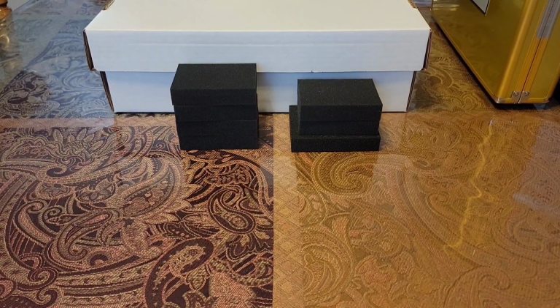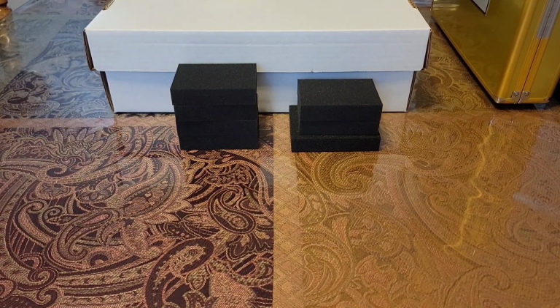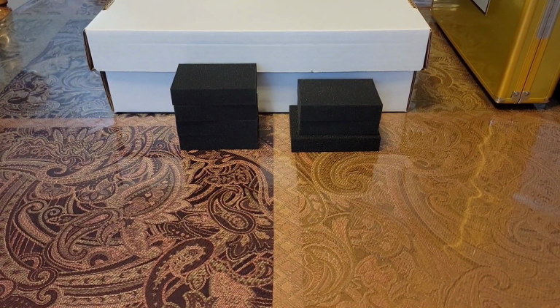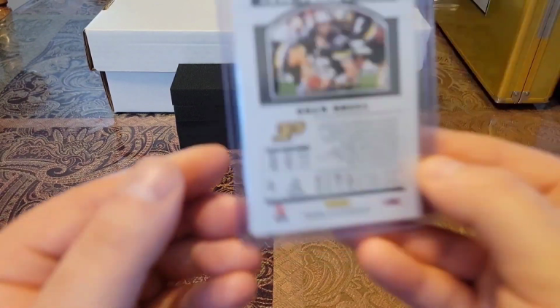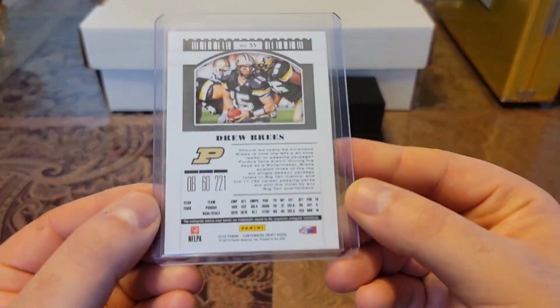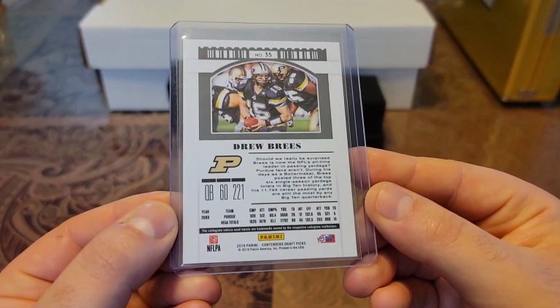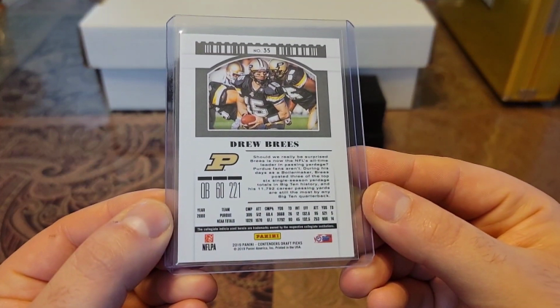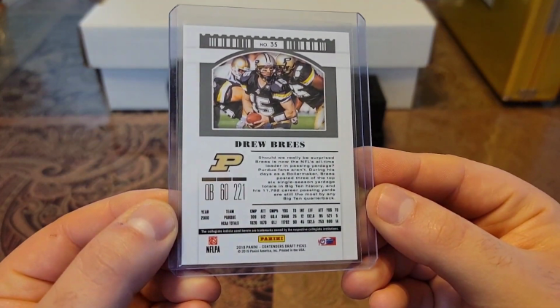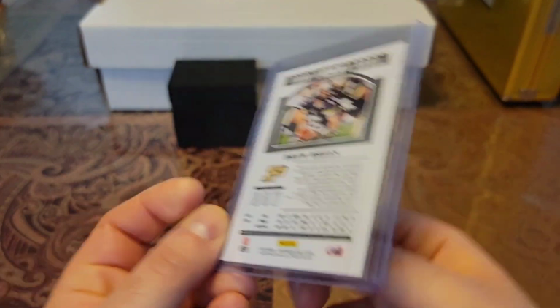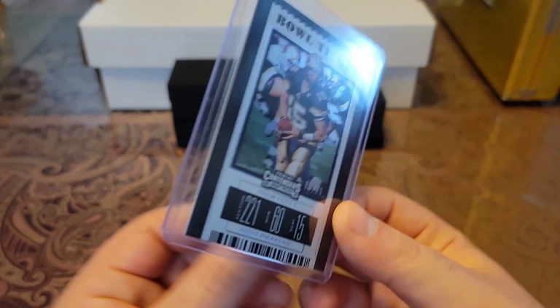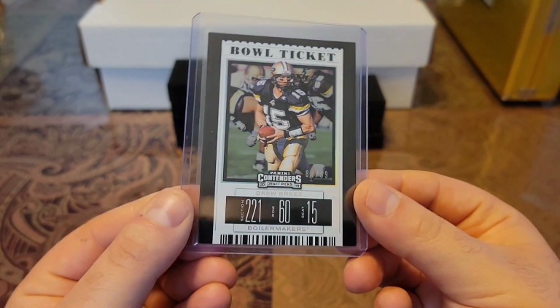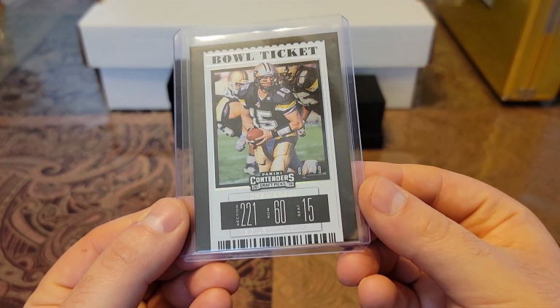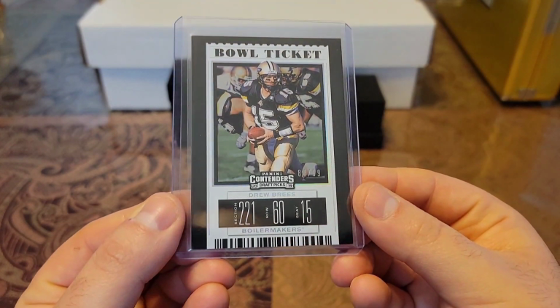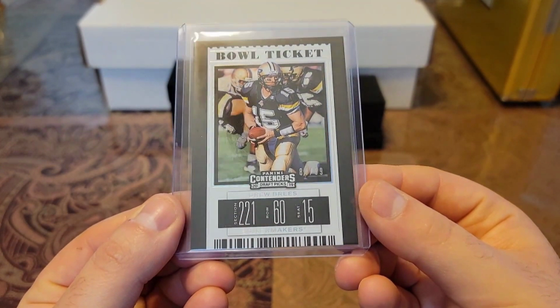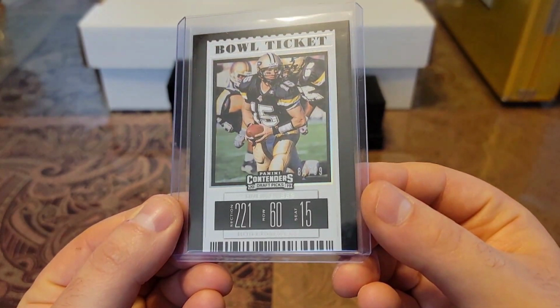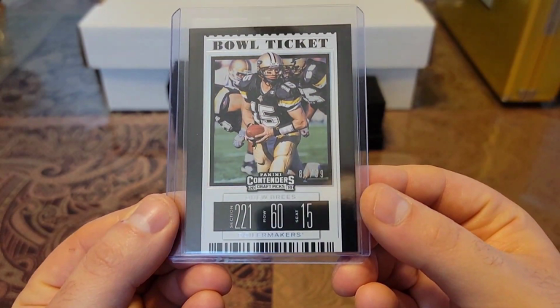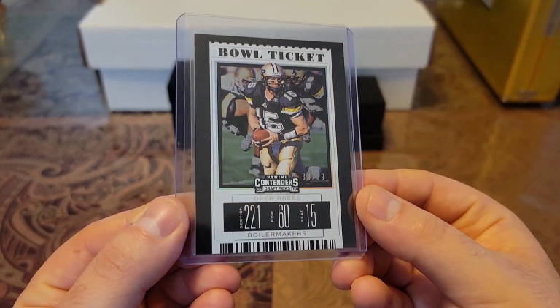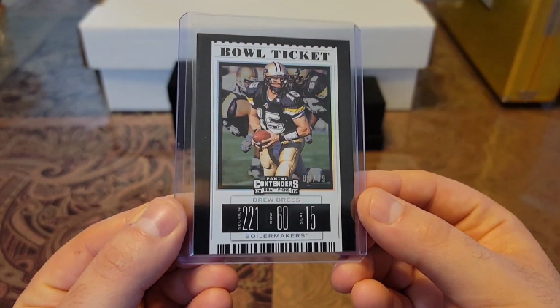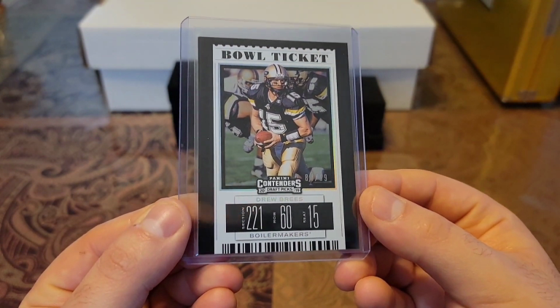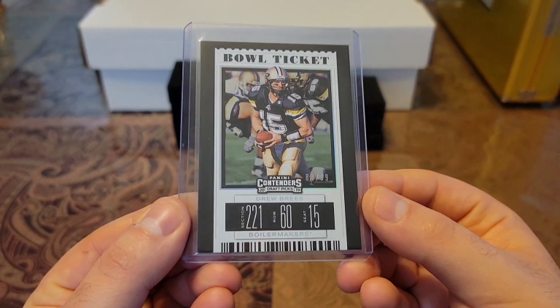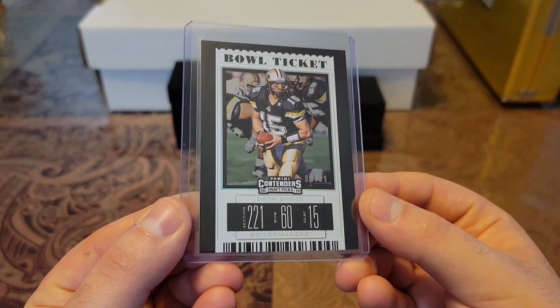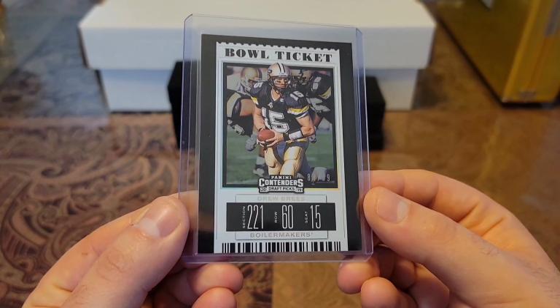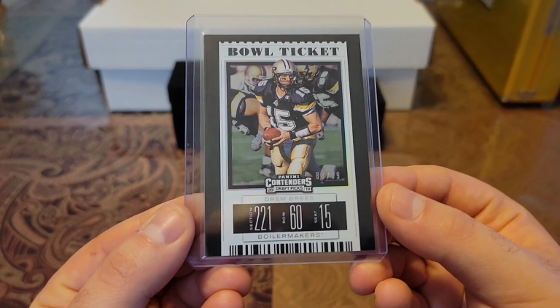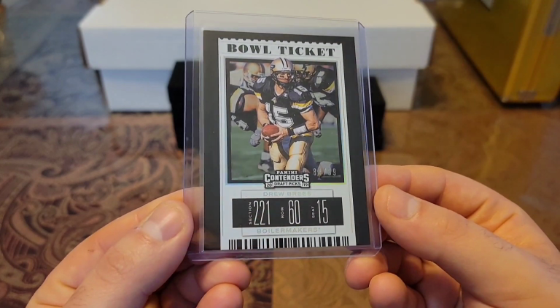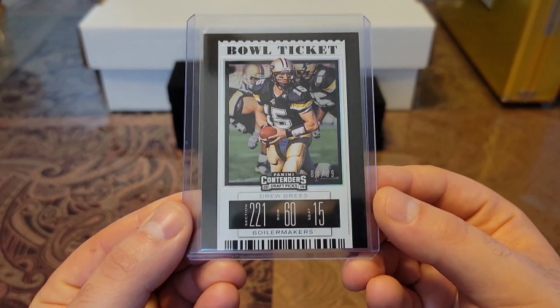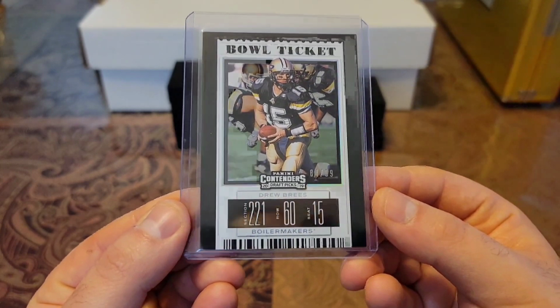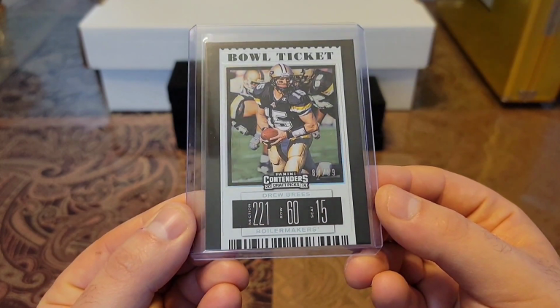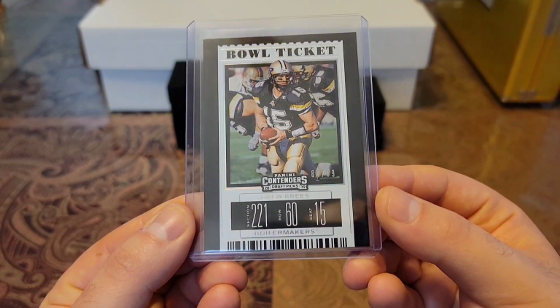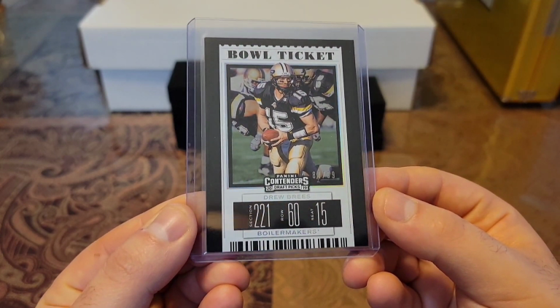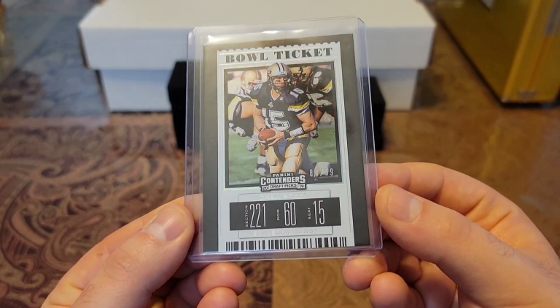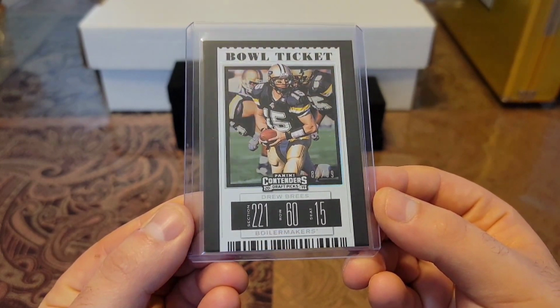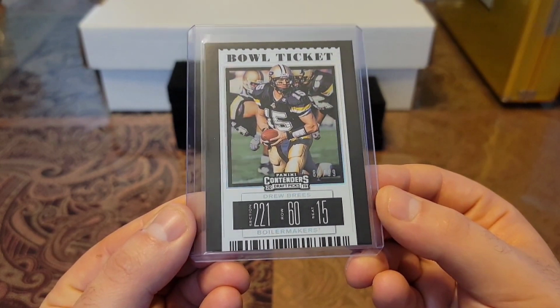Then we have a 2019 Contenders Draft Picks, out of 99 — check this baby out. Bowl Ticket, and this one is a black variation. Love that black gloss.